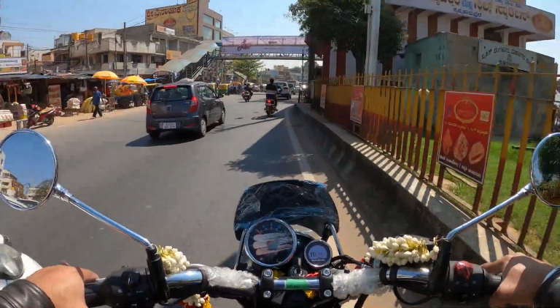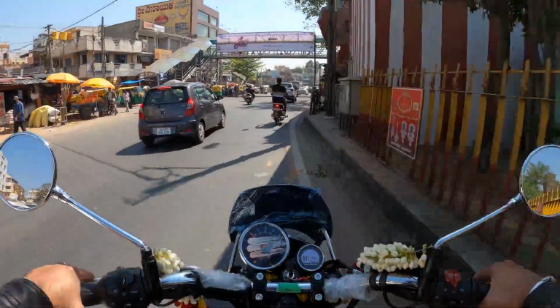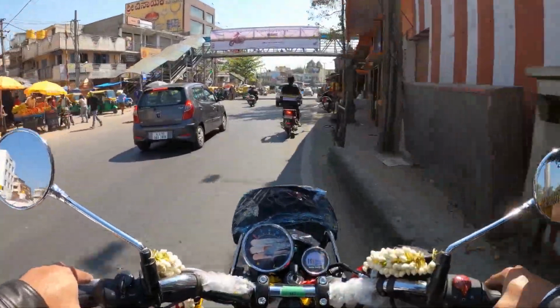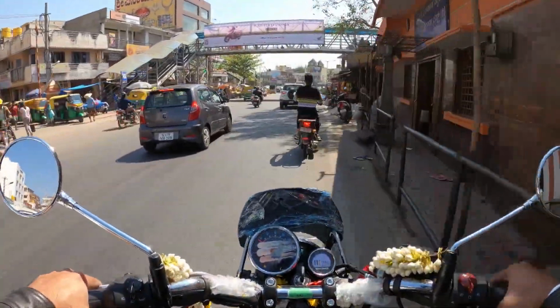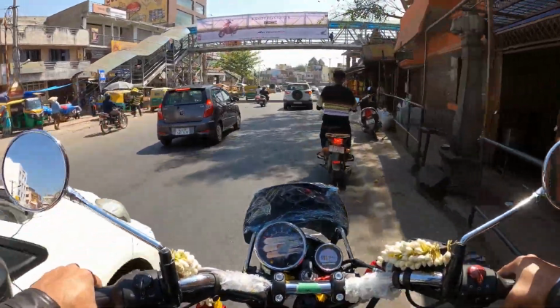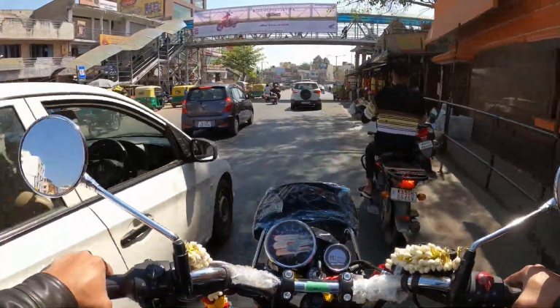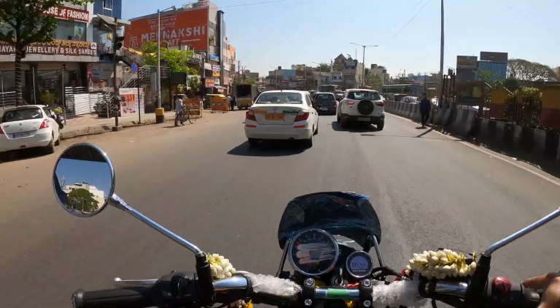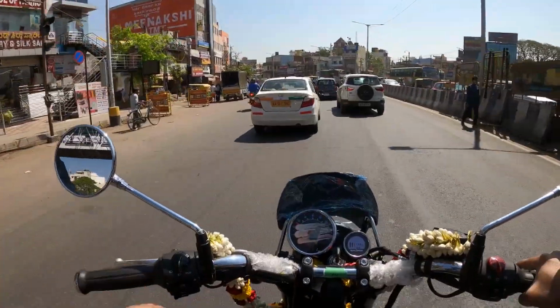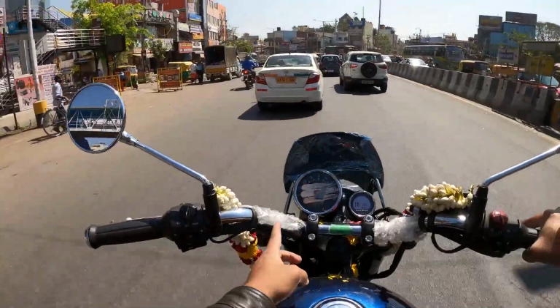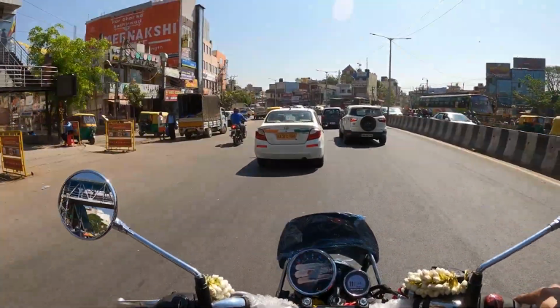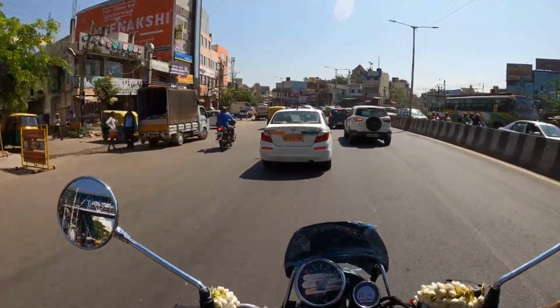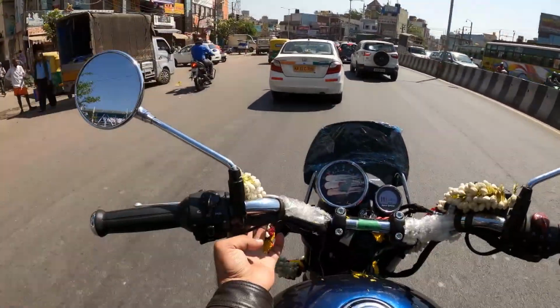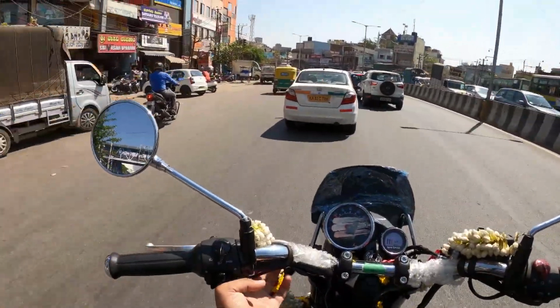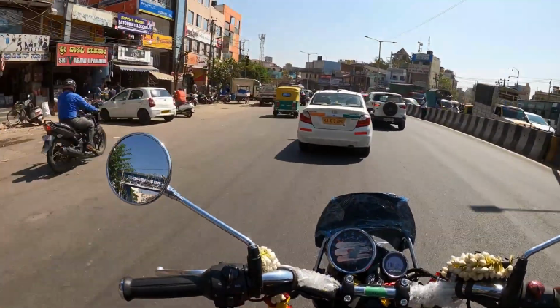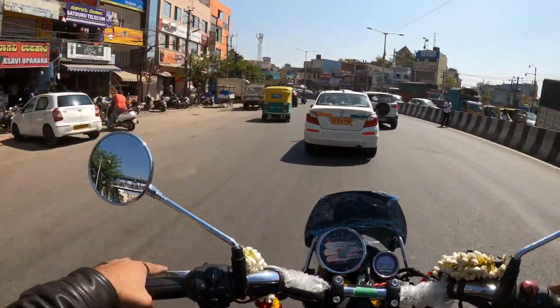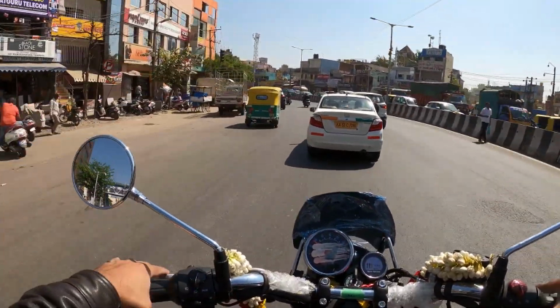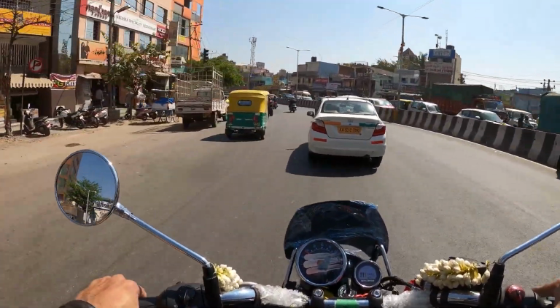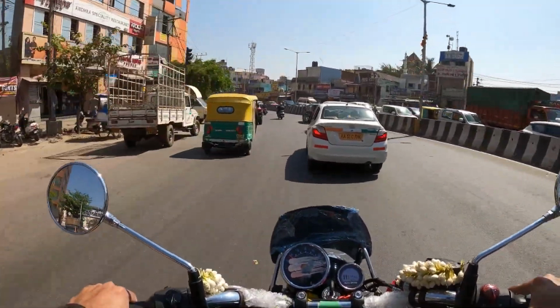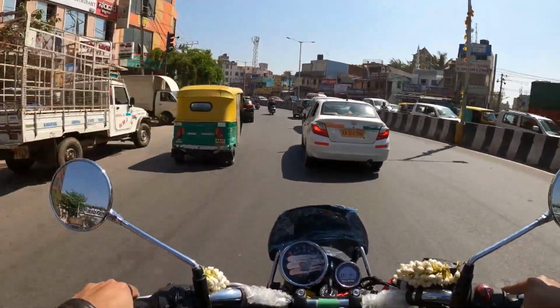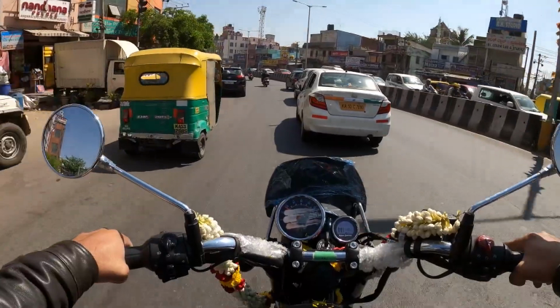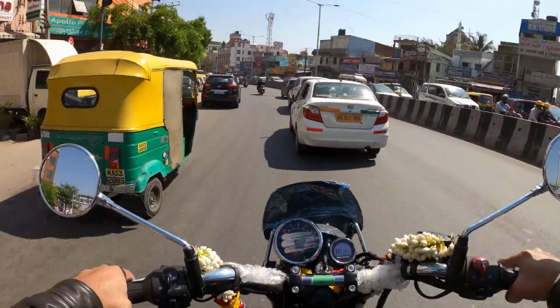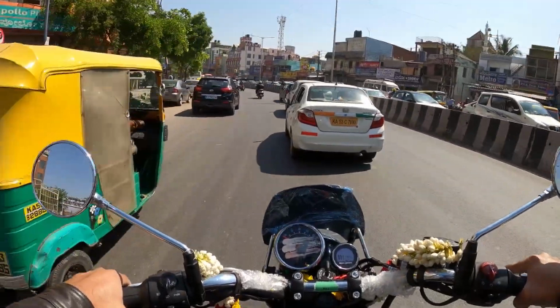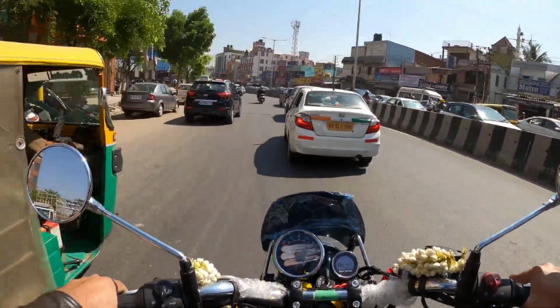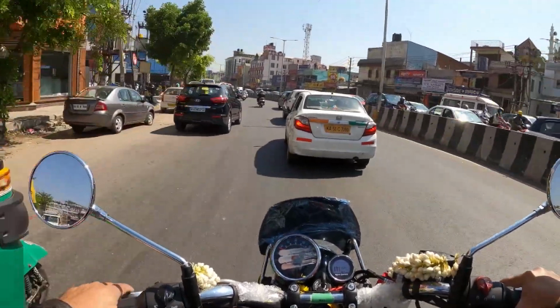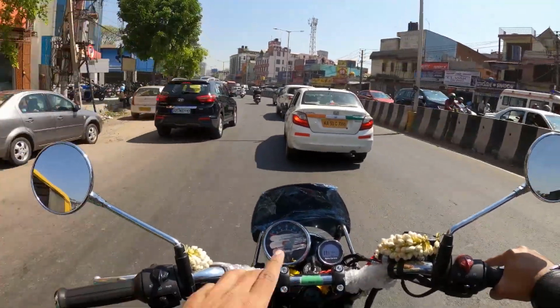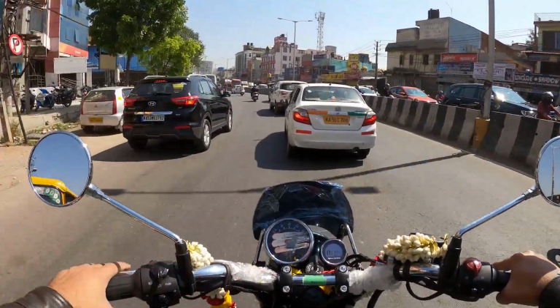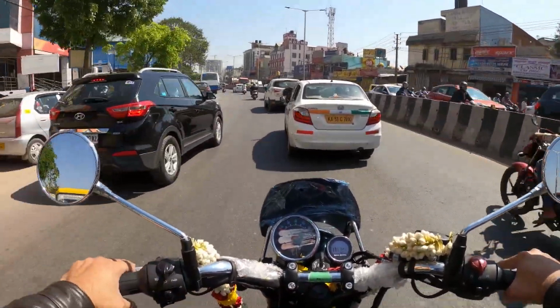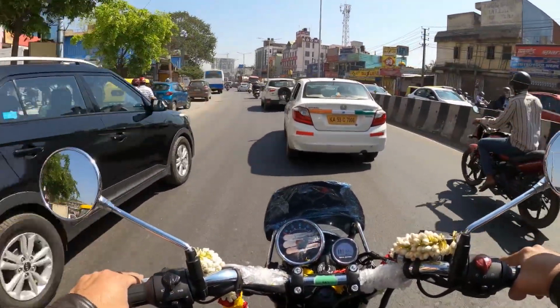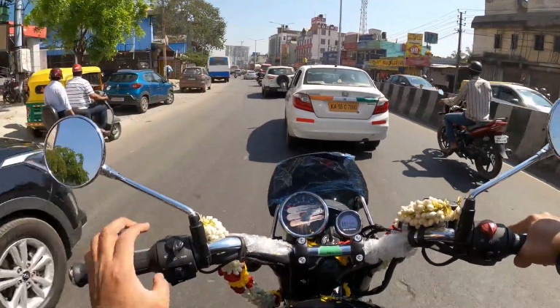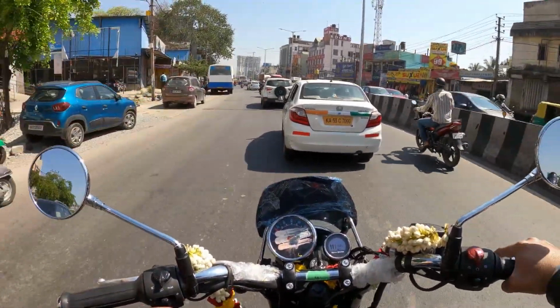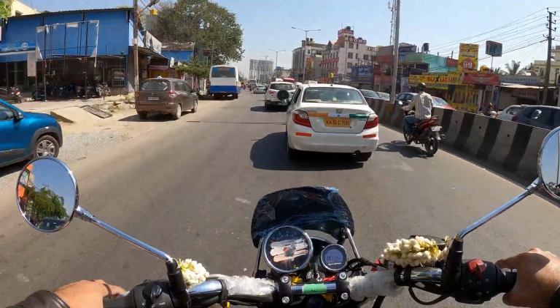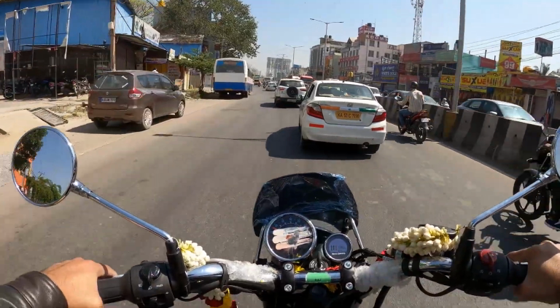It has a charging port - there is a charging port, and I think that's the first time in Royal Enfield. There is a triple navigation and a USB charger.